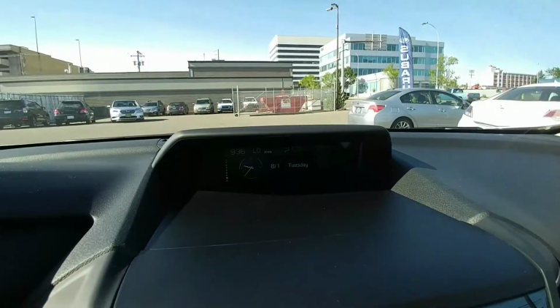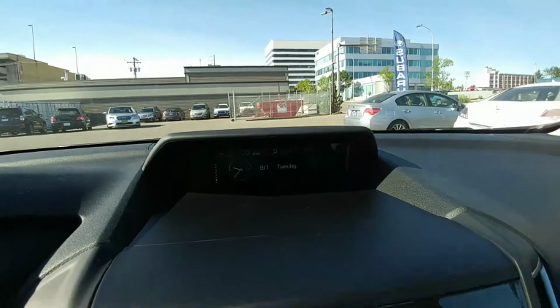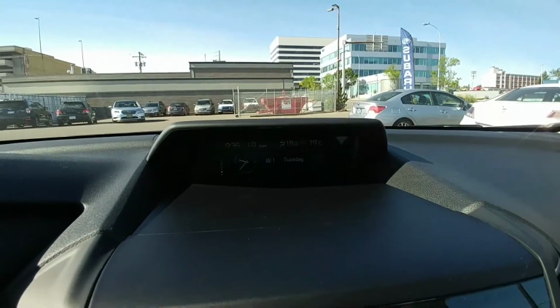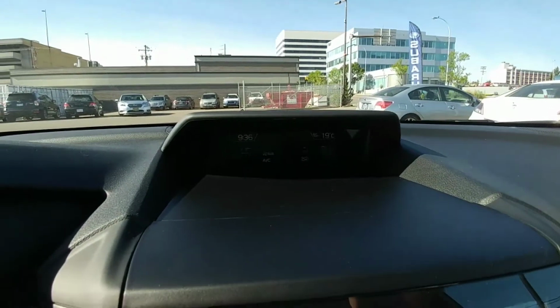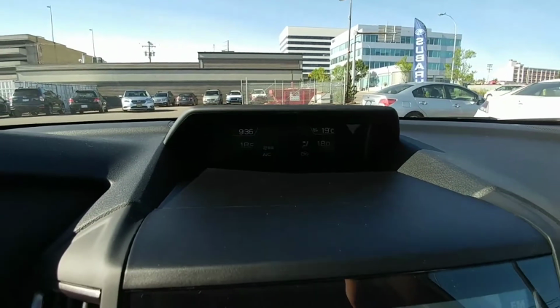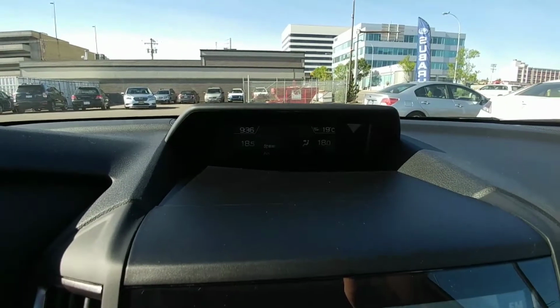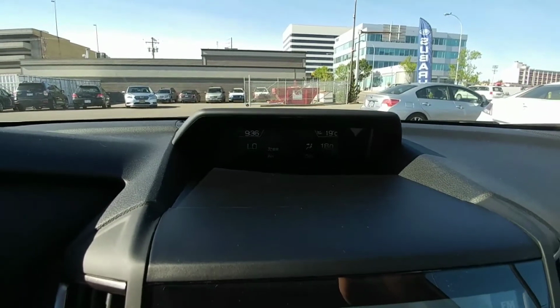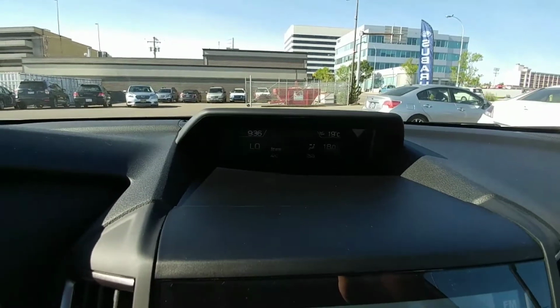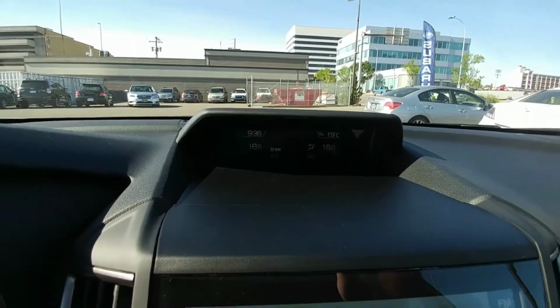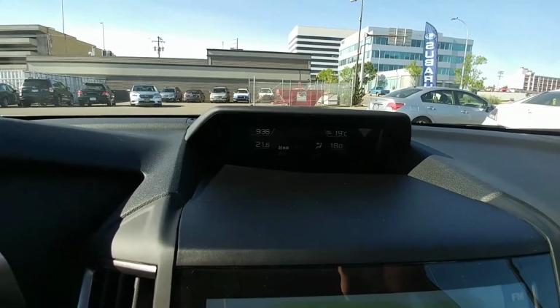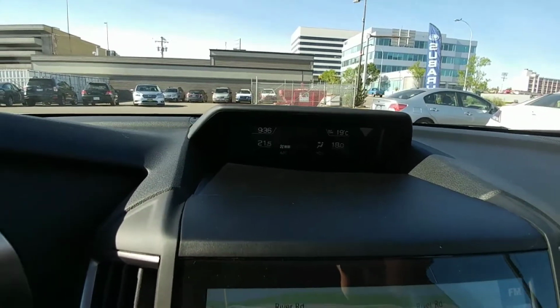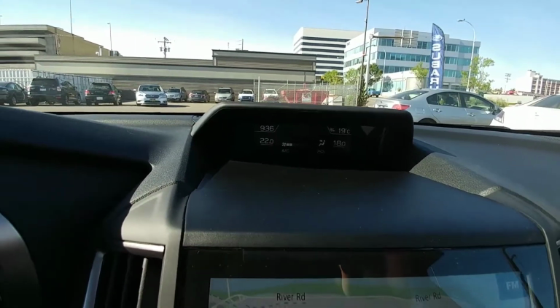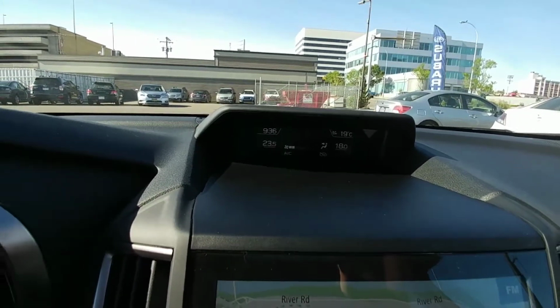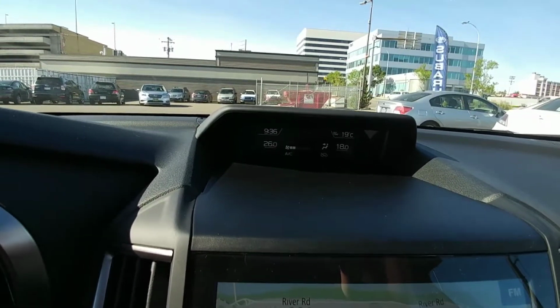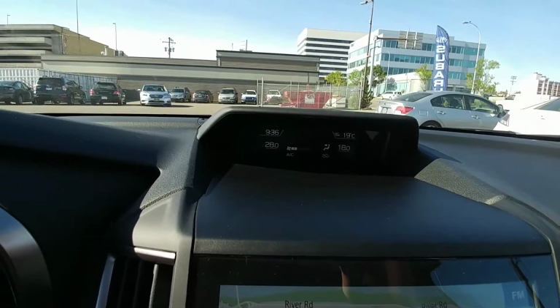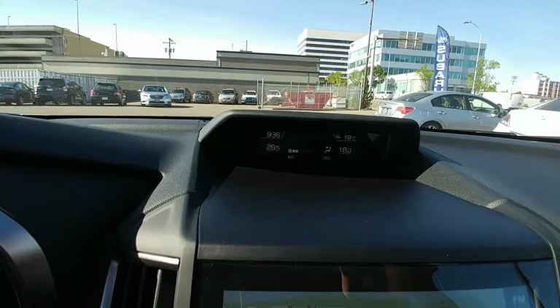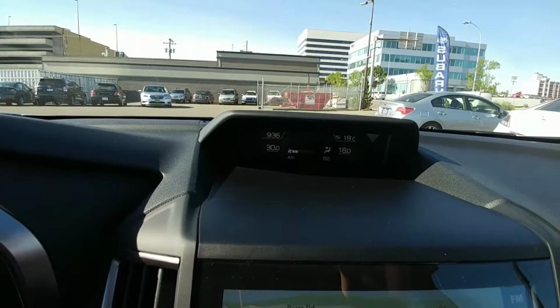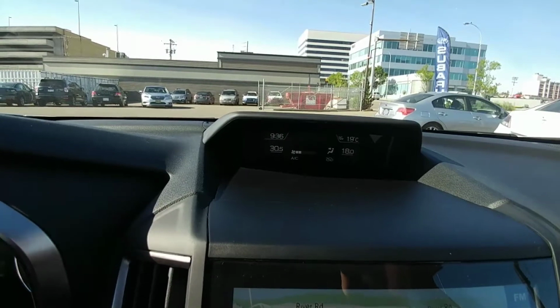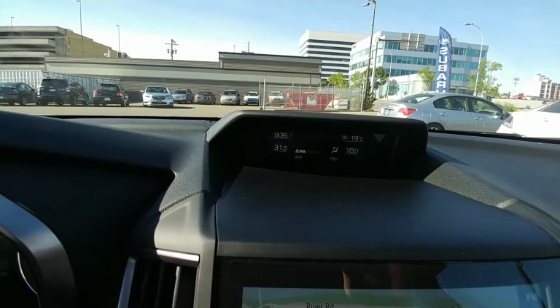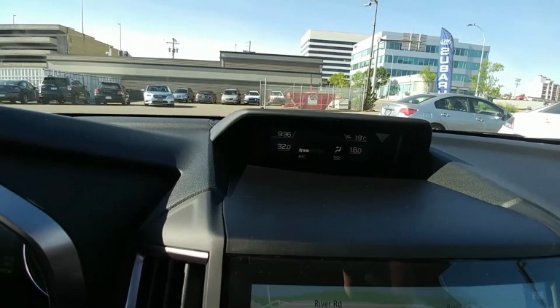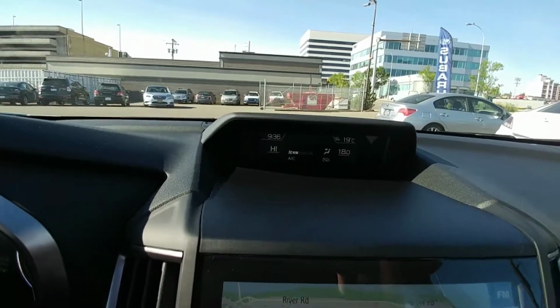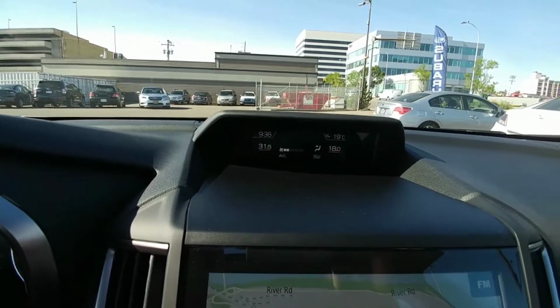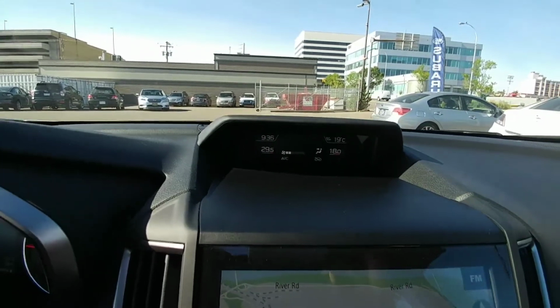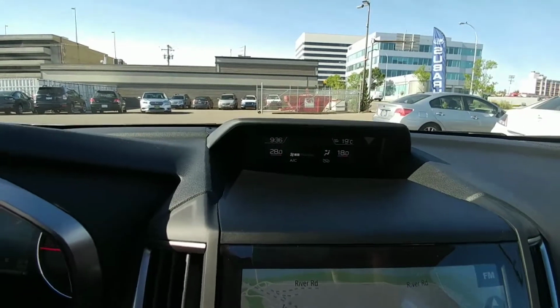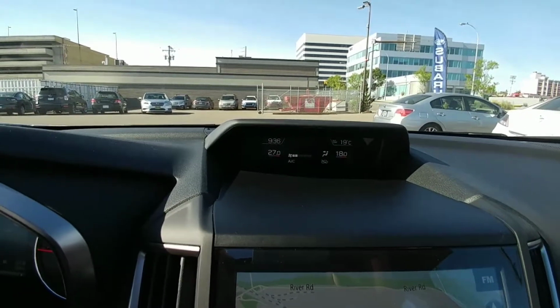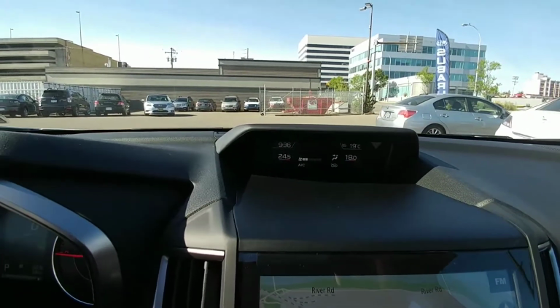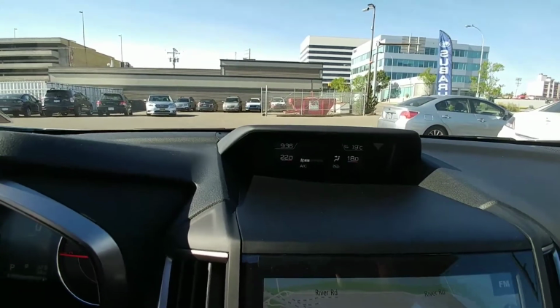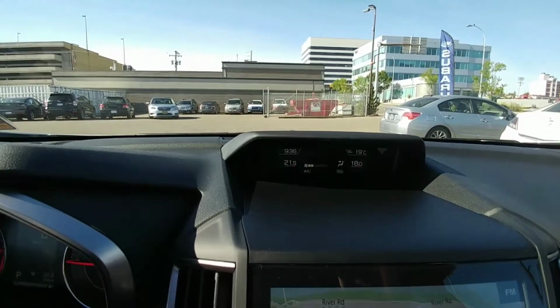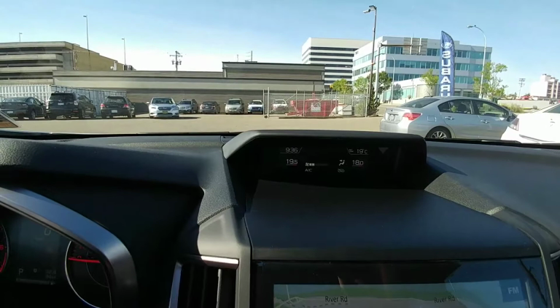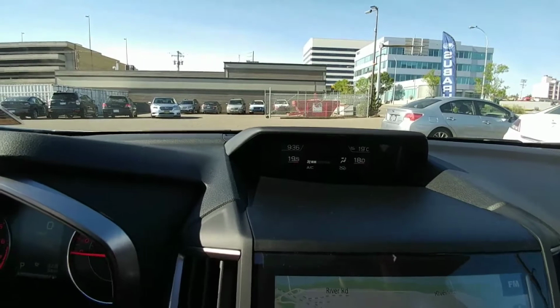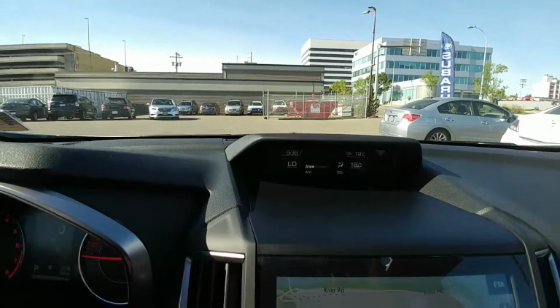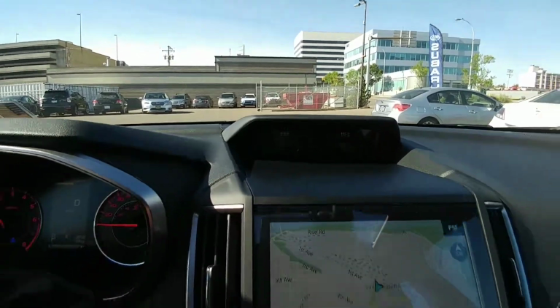Our climate controls go from 18 all the way up to 32, so from freezing to tropical, depending how you like it. And it is dual climate control, so you and your passengers can both have whatever temperatures you'd like.